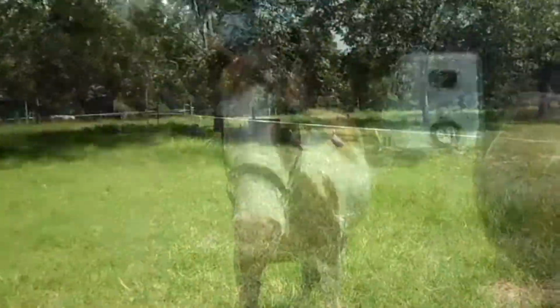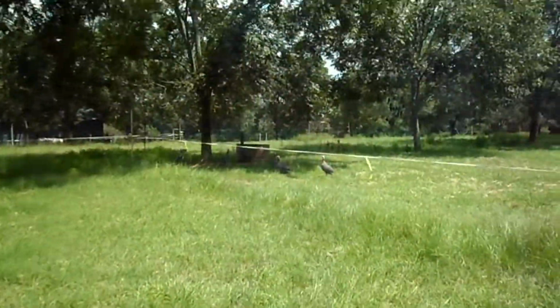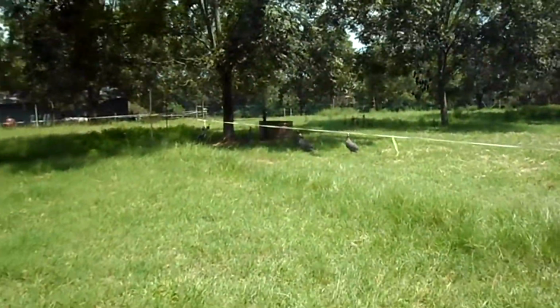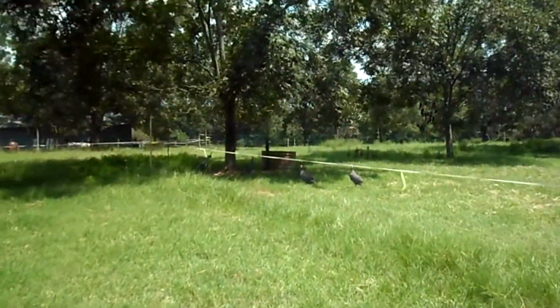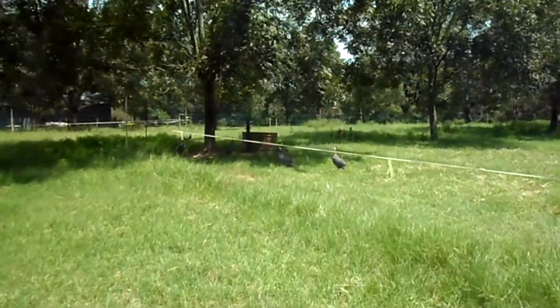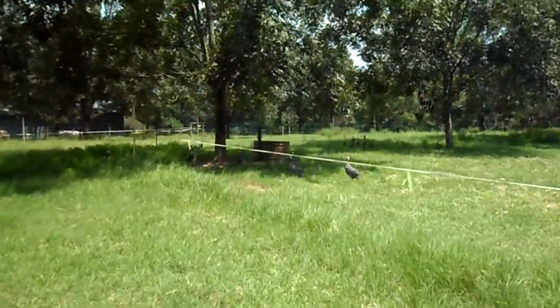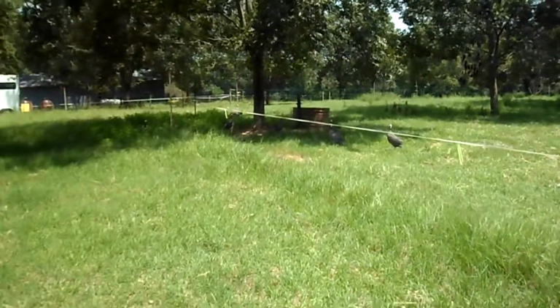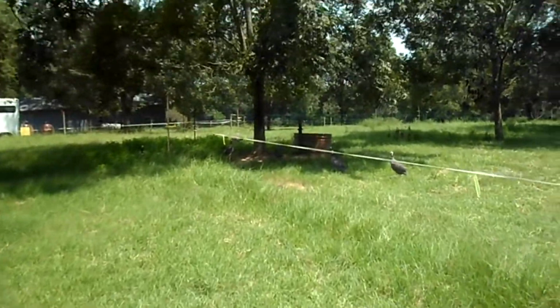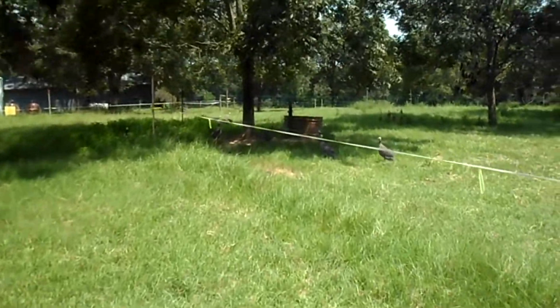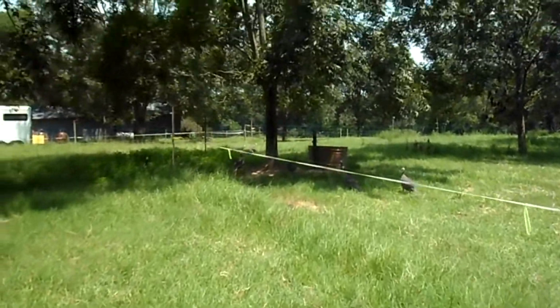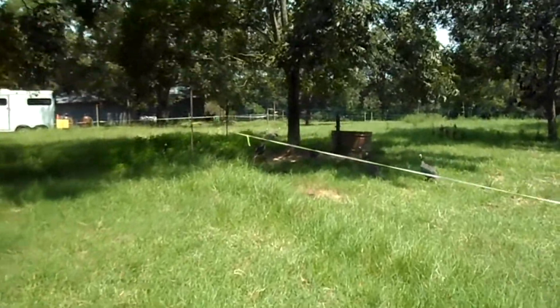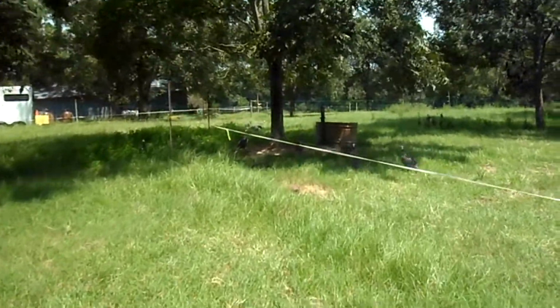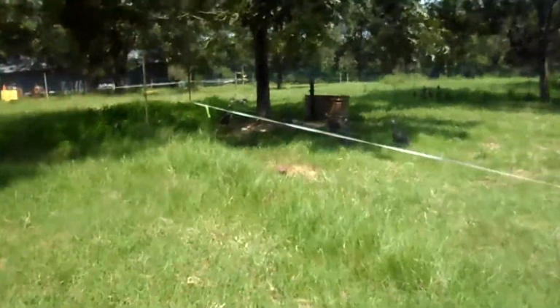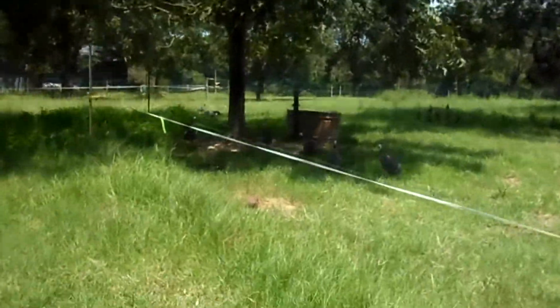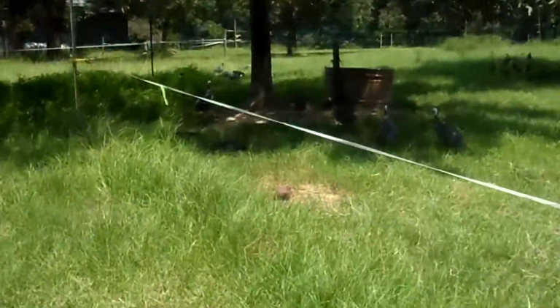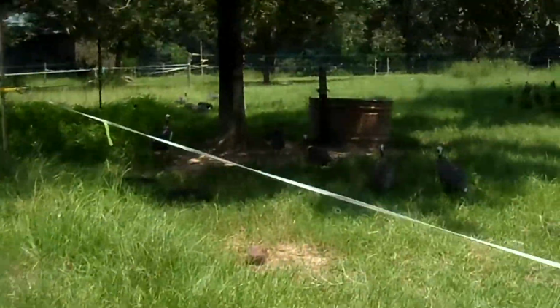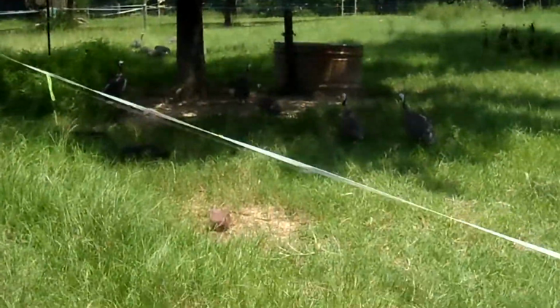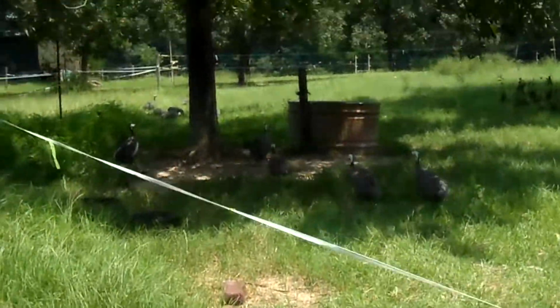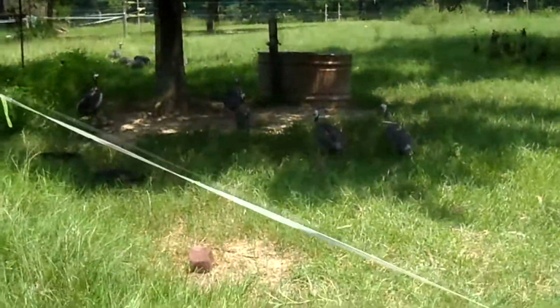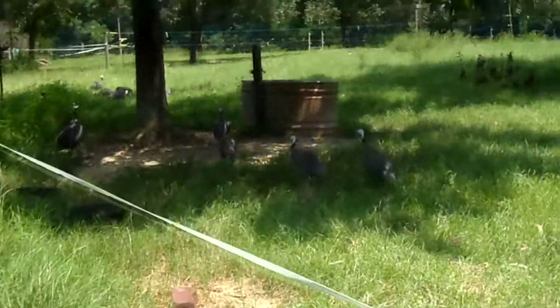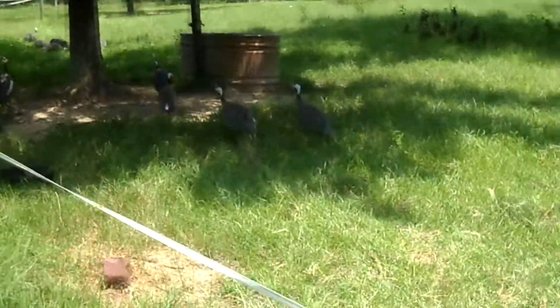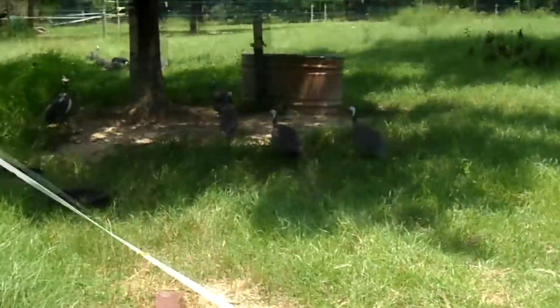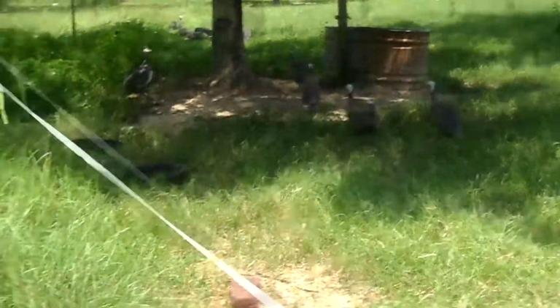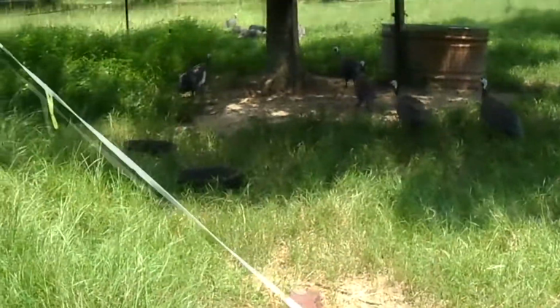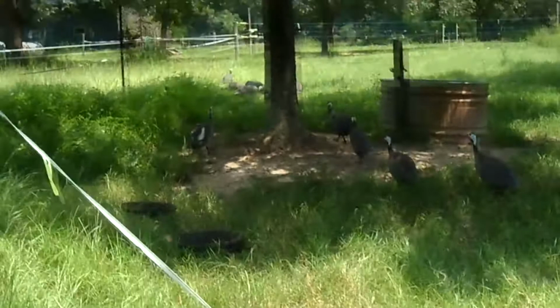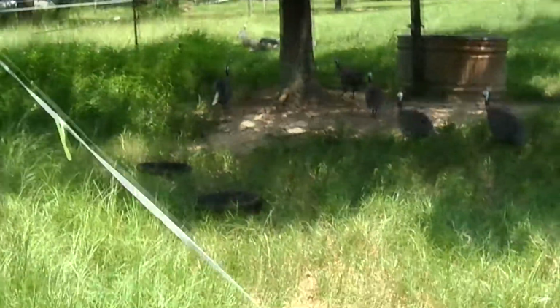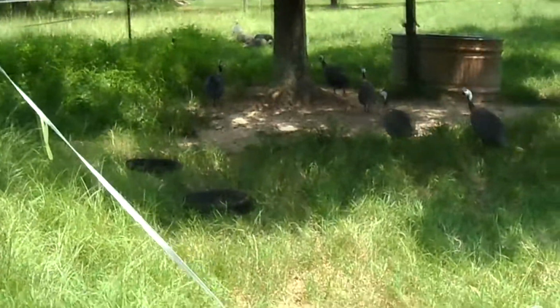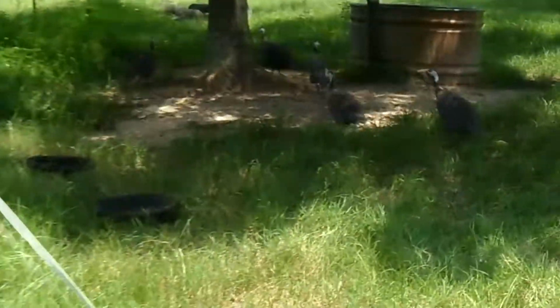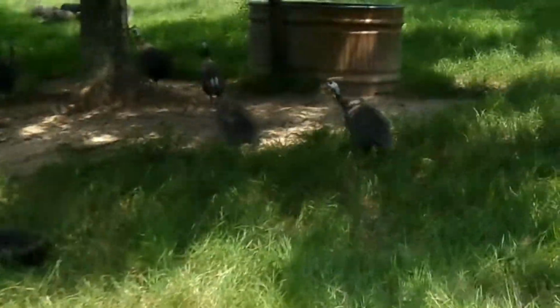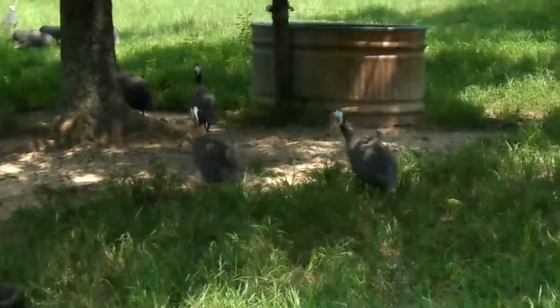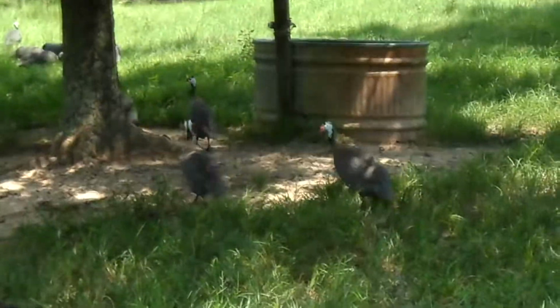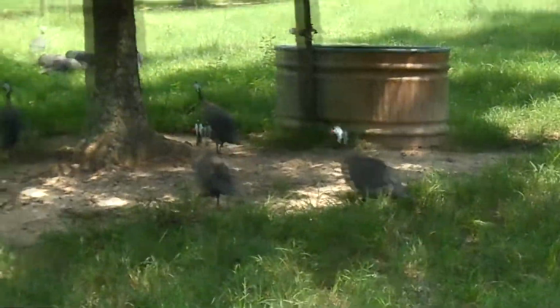There's some guineas — the most freaking annoying birds in the whole entire world. But they eat snakes, so it's all good.